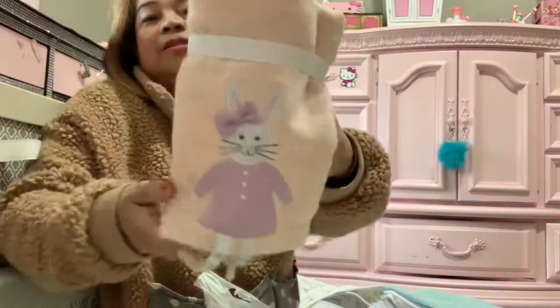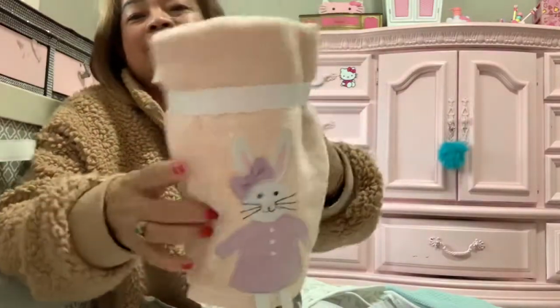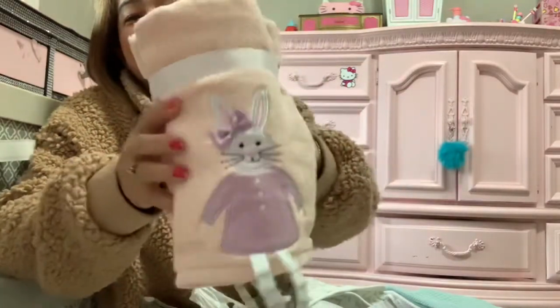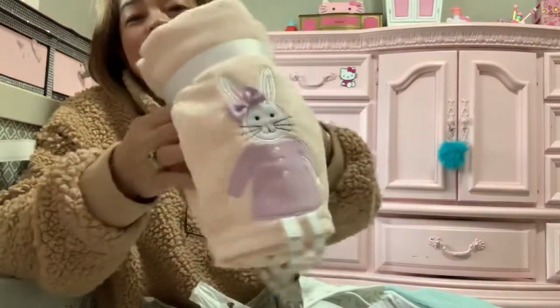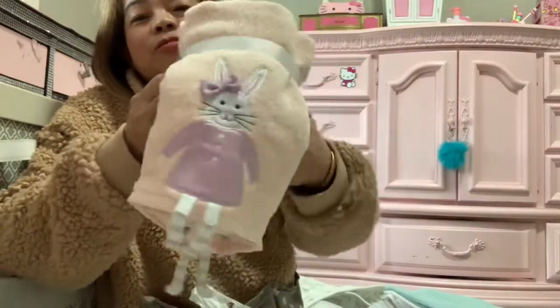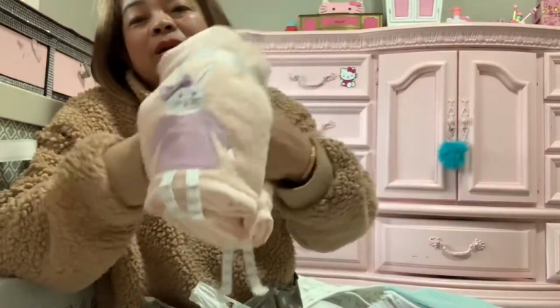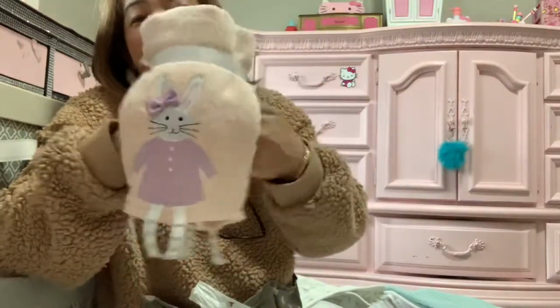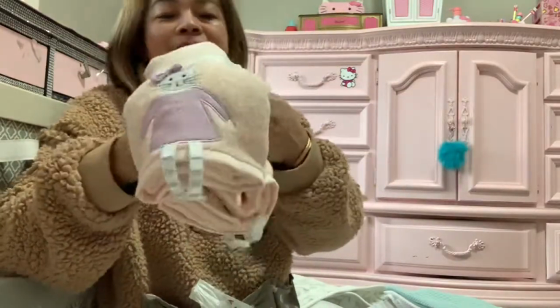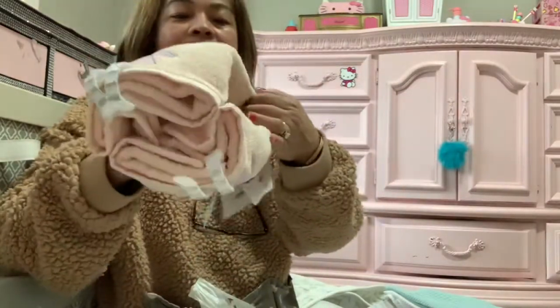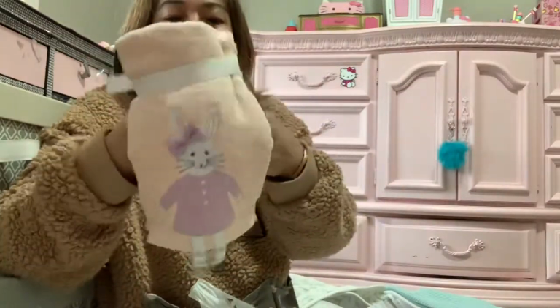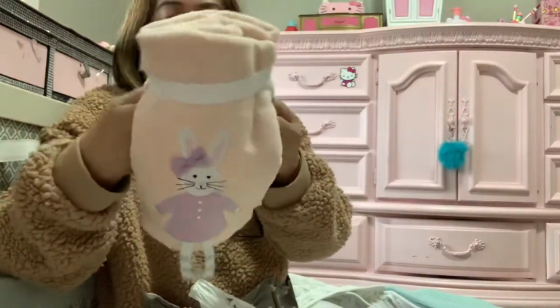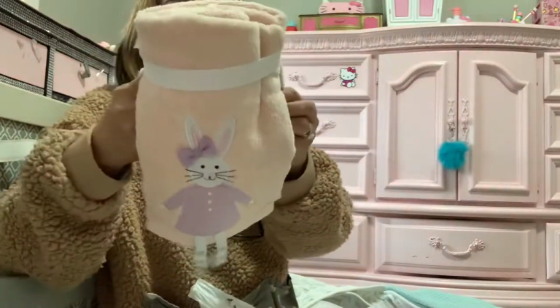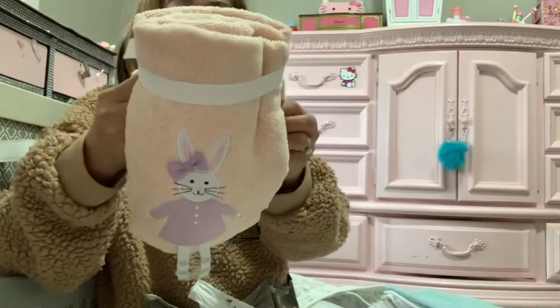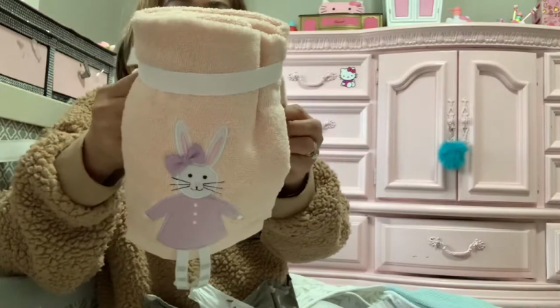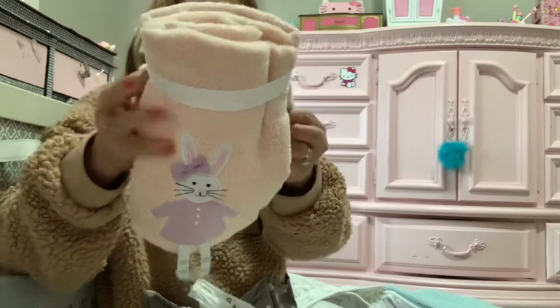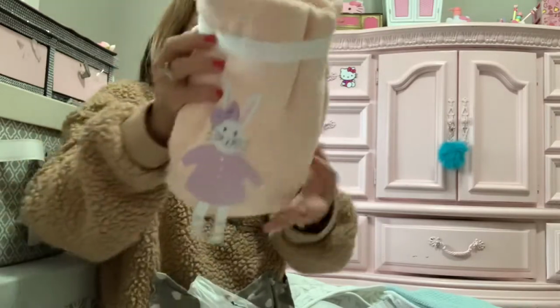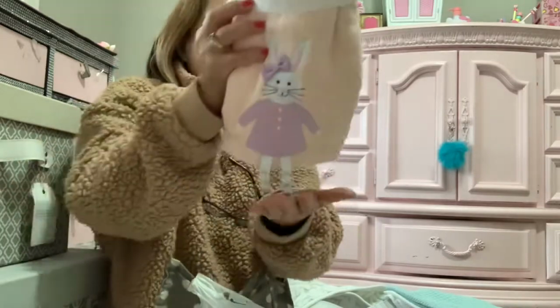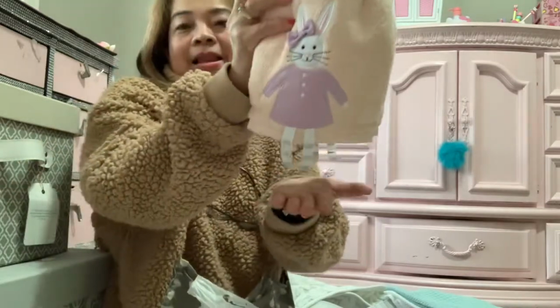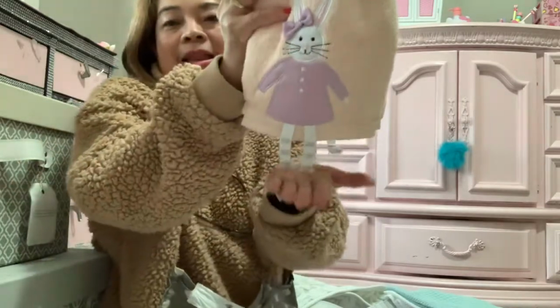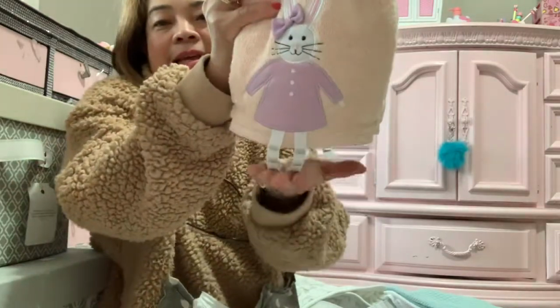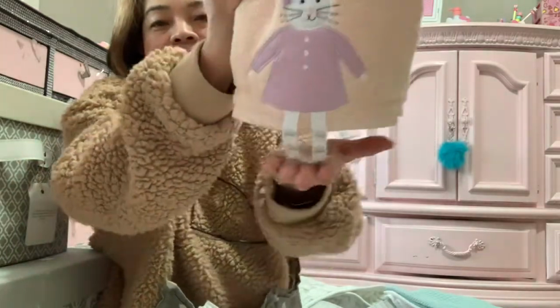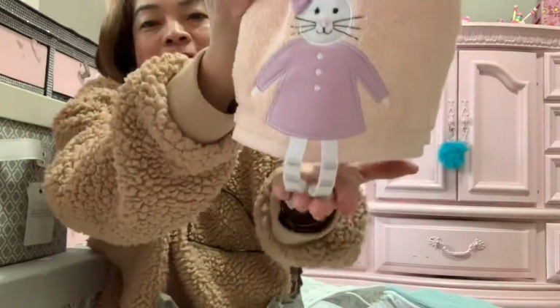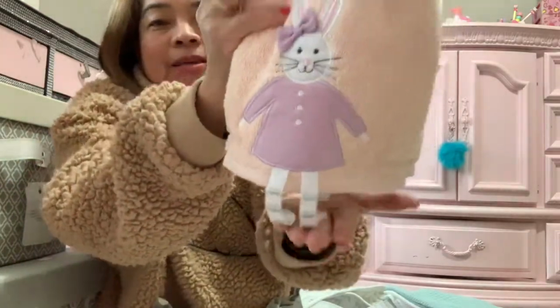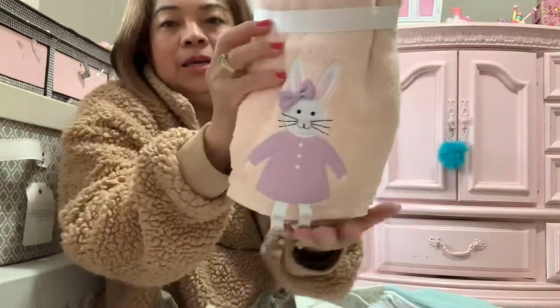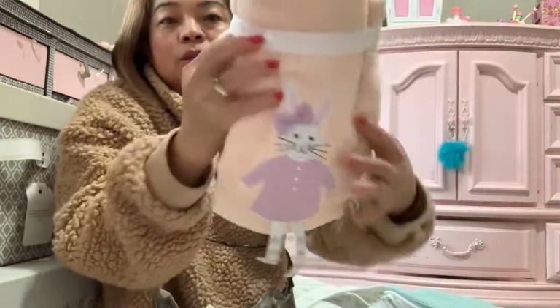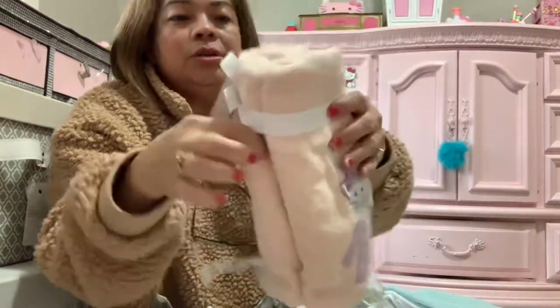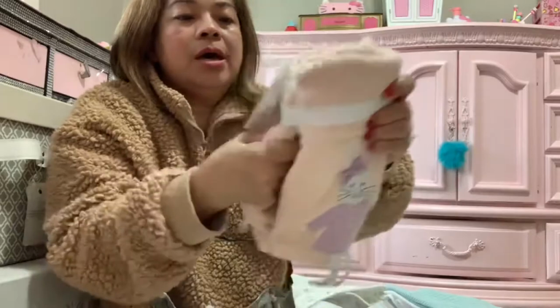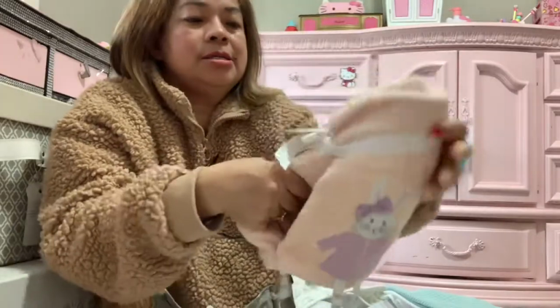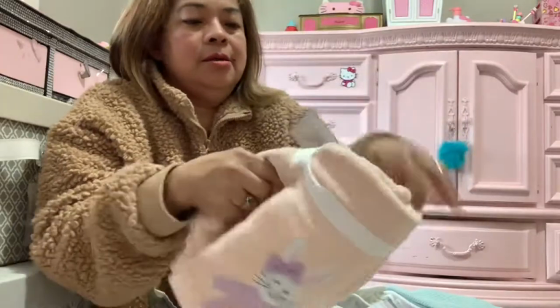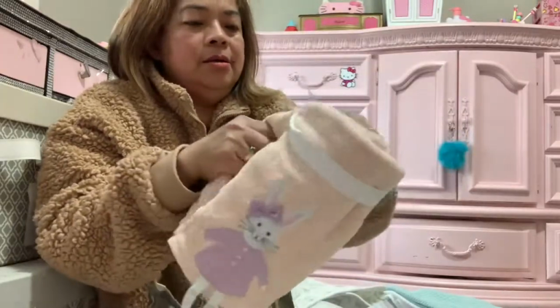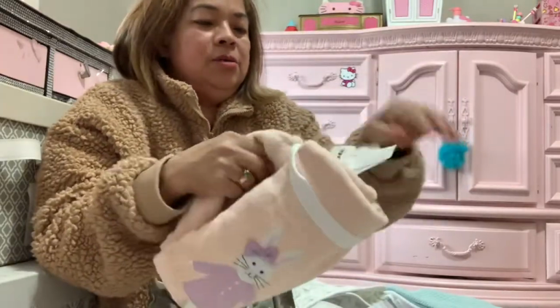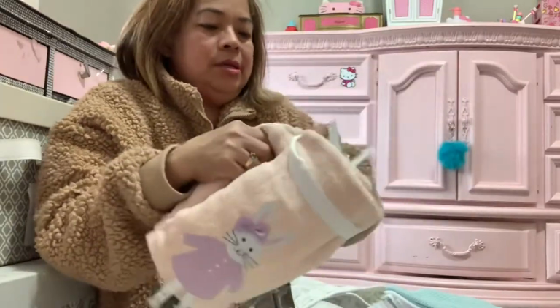This towel is so cute — when my grandkids come over, this is what they're going to use. Look at the little feet design on it, so cute!